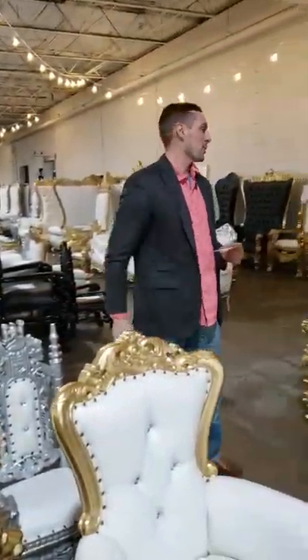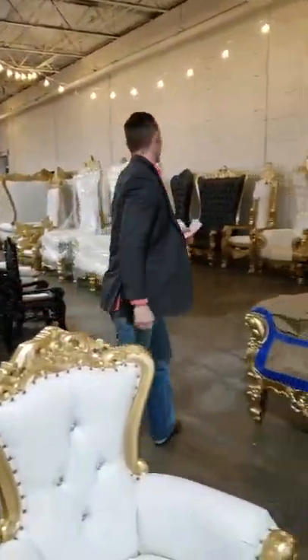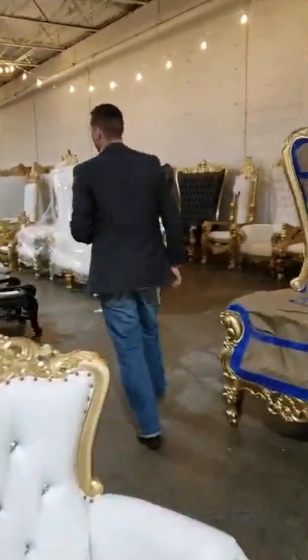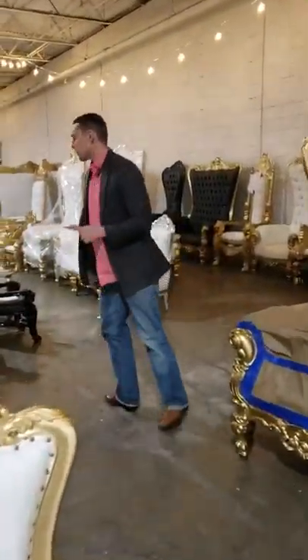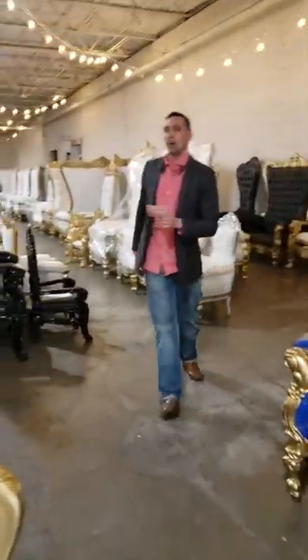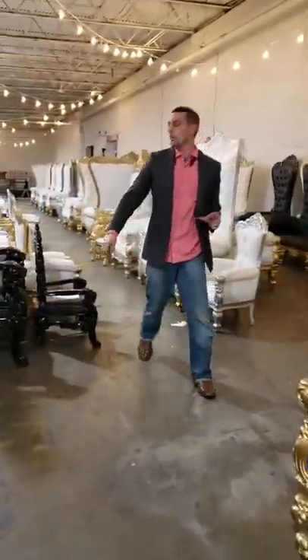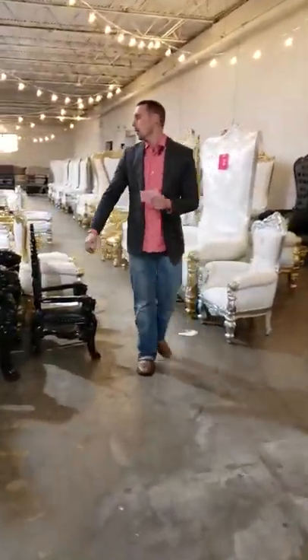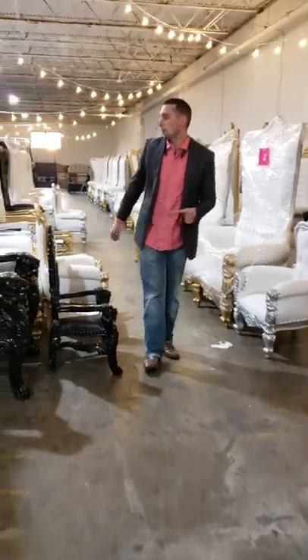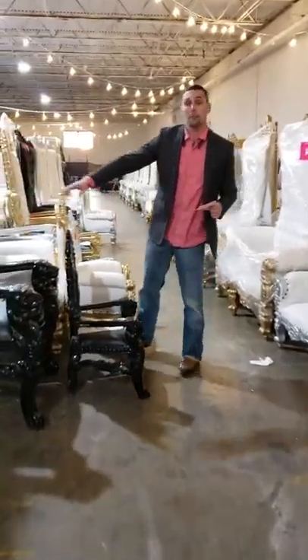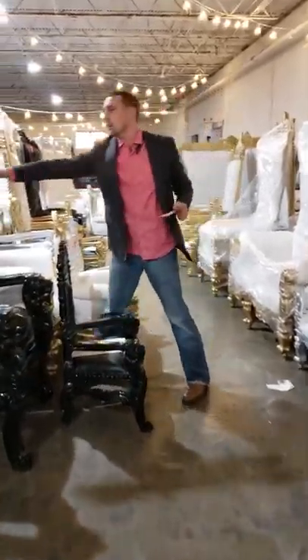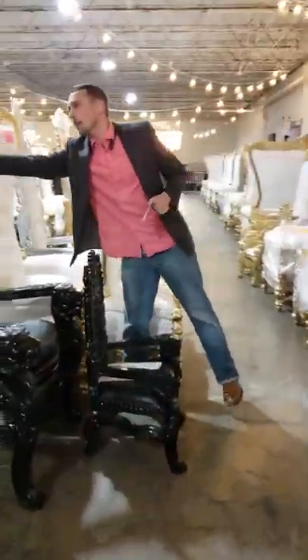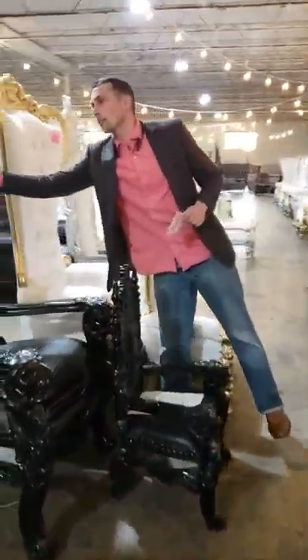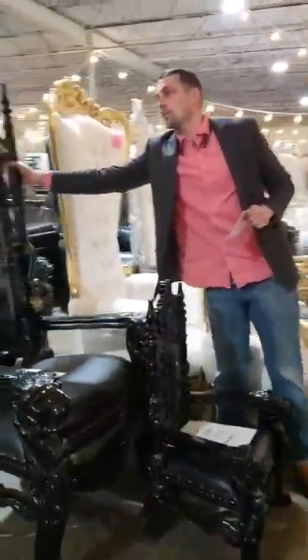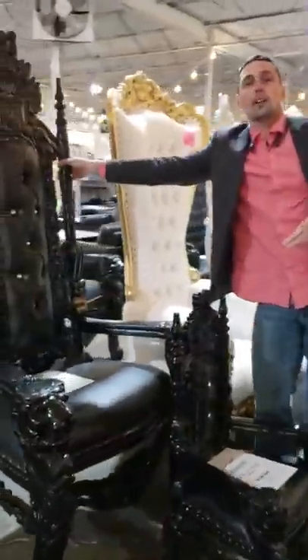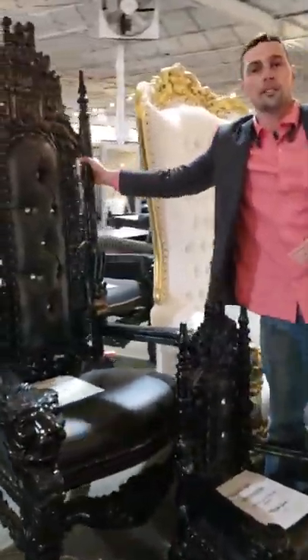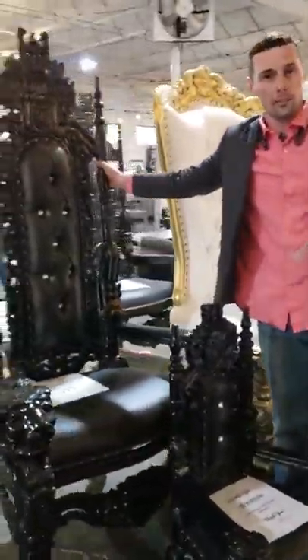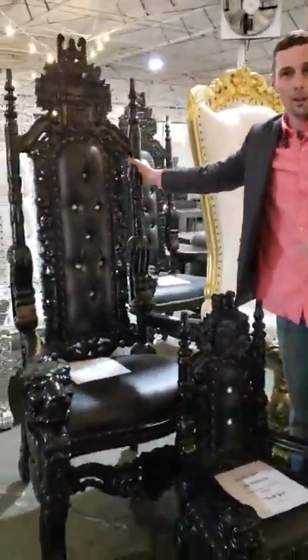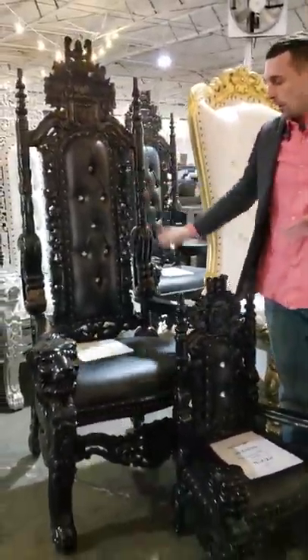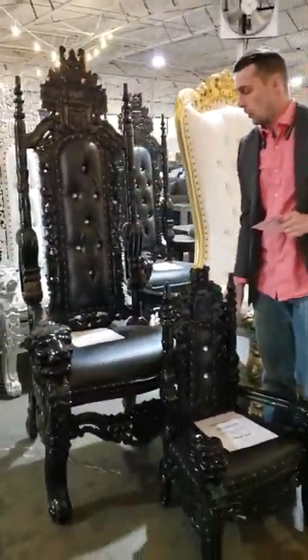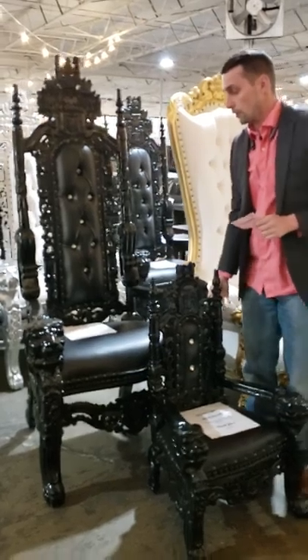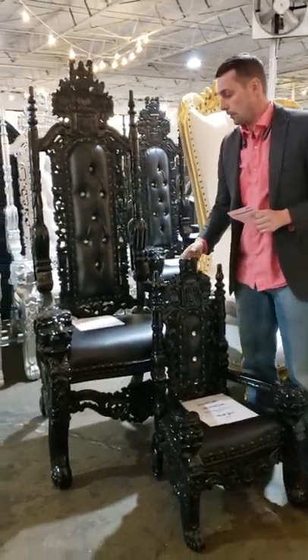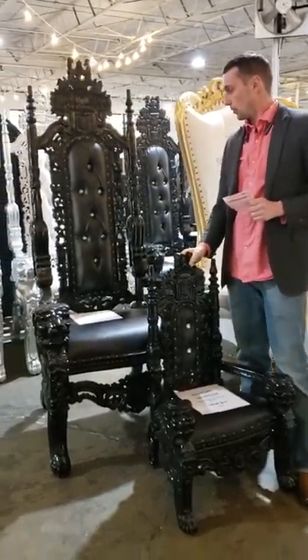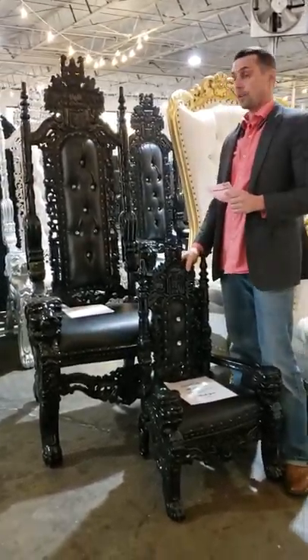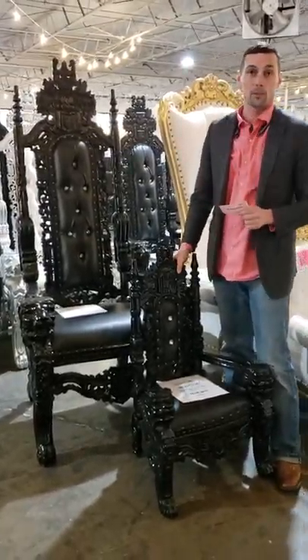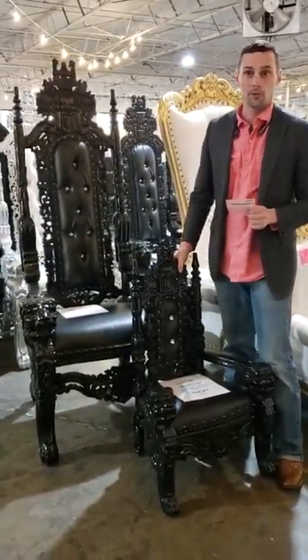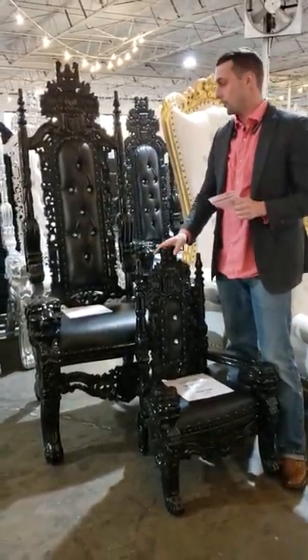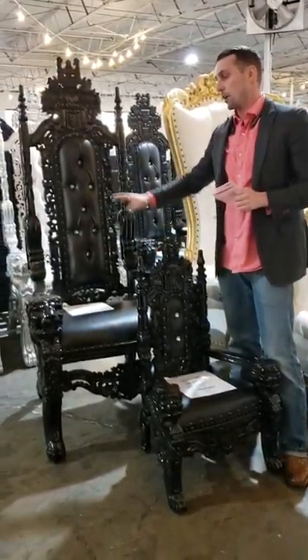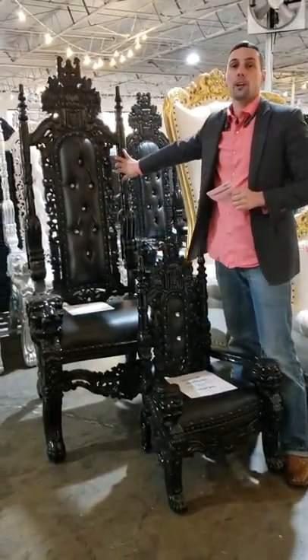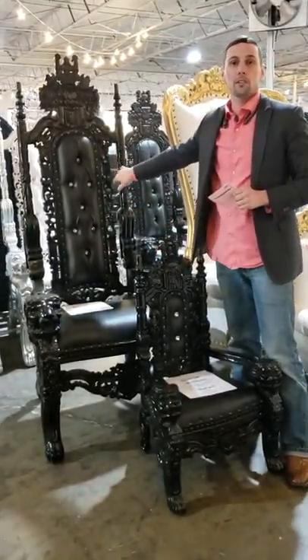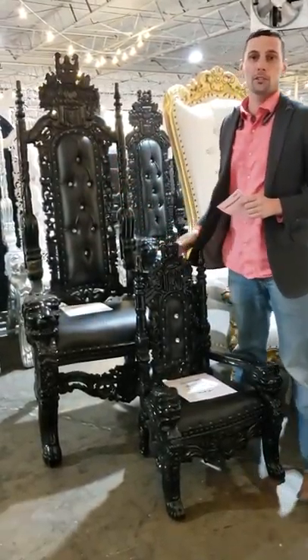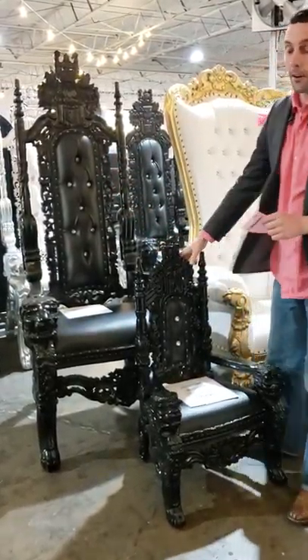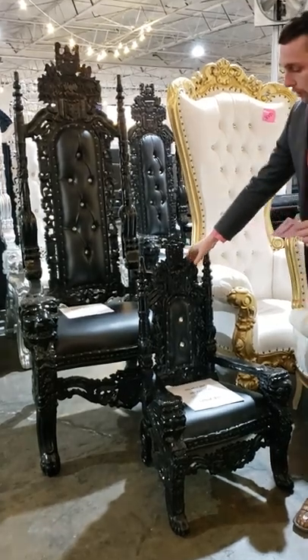We've got black on black lion head chairs. We sell a lot of these to tattoo shops as well as other people that are into Game of Thrones and things like that. These are very masculine chairs. They're great for photography.